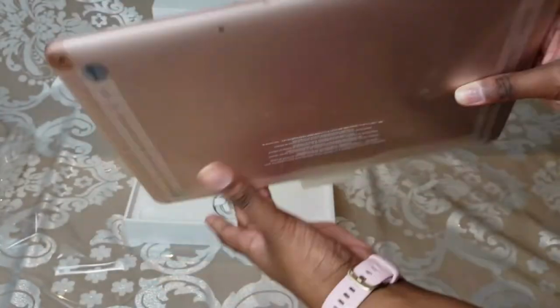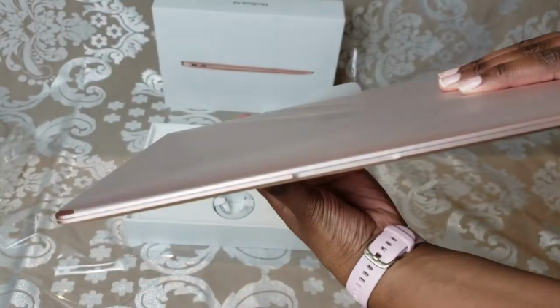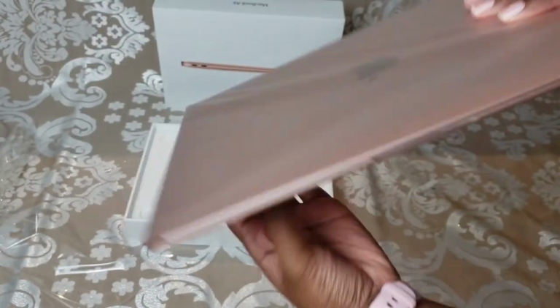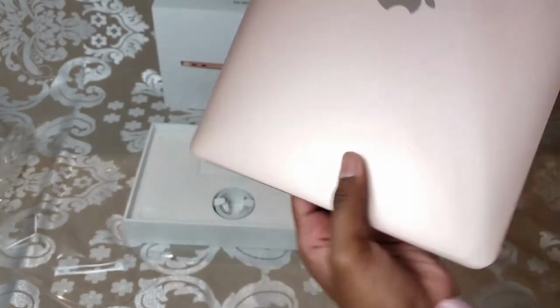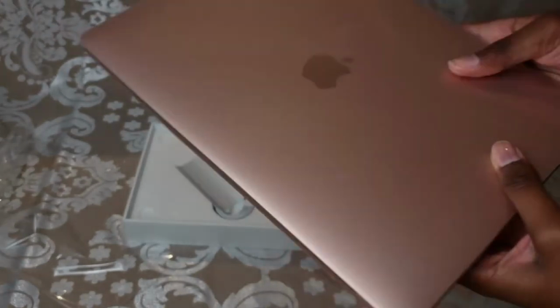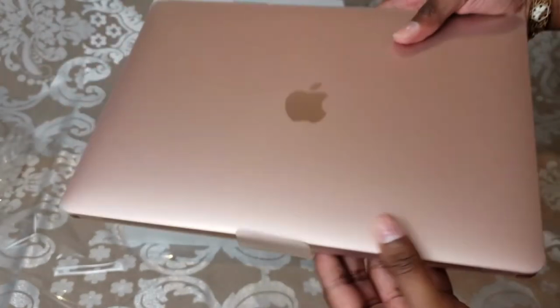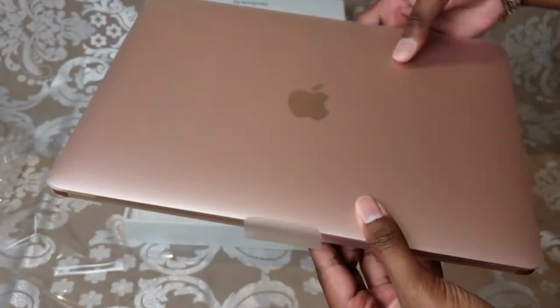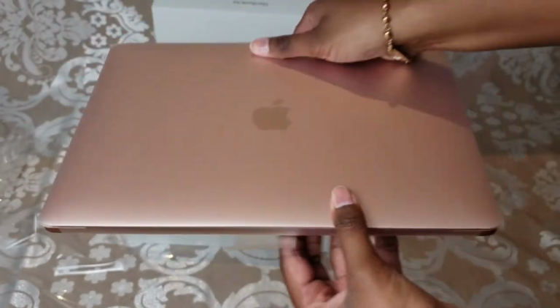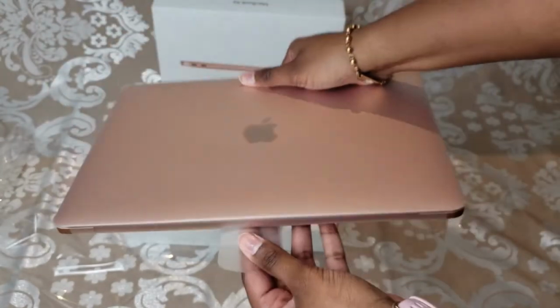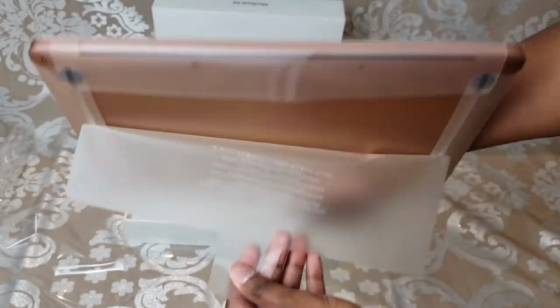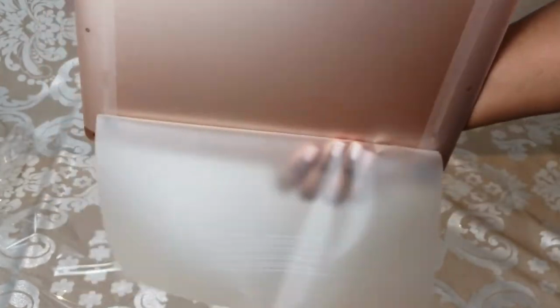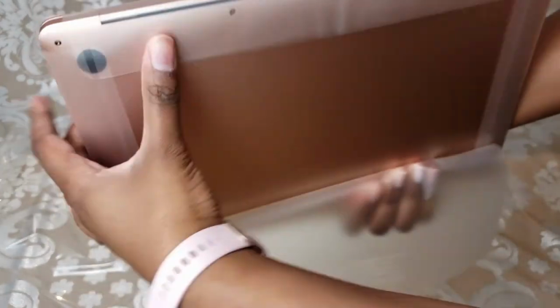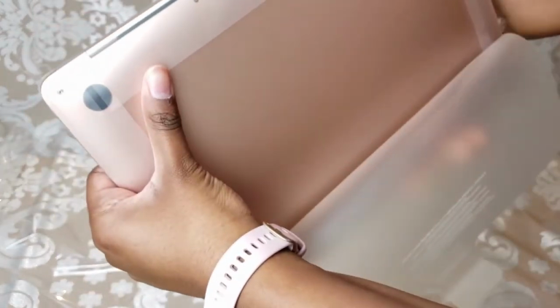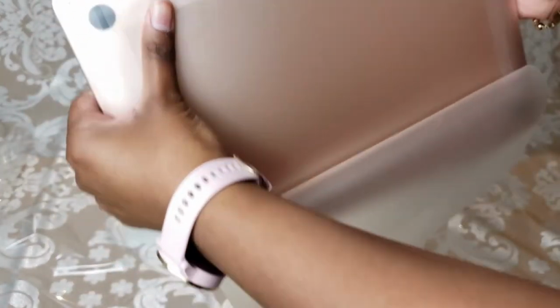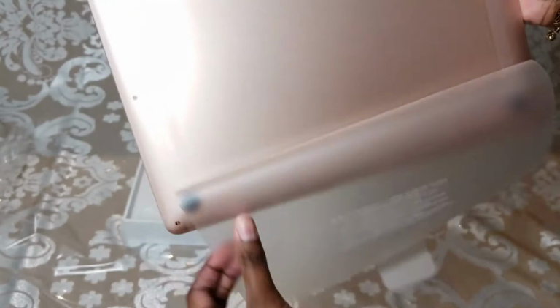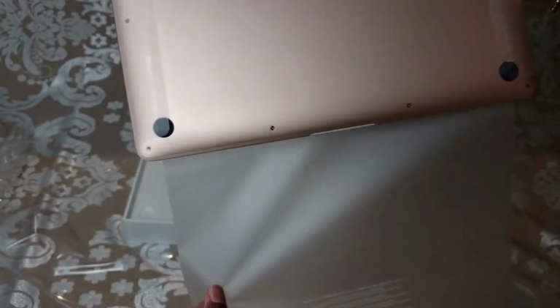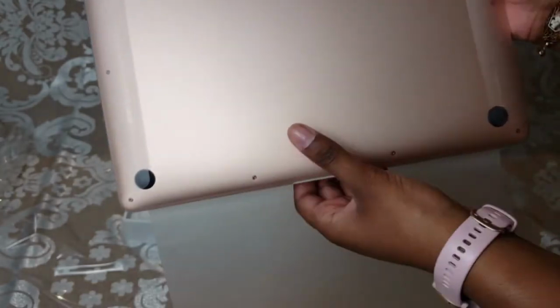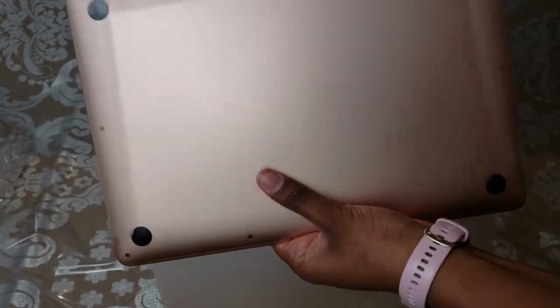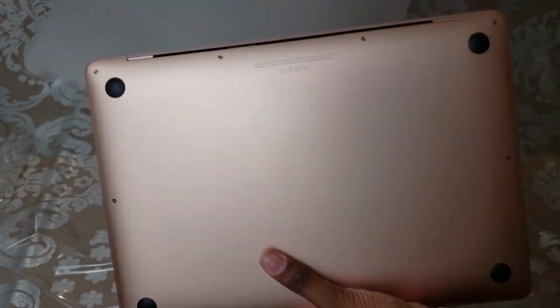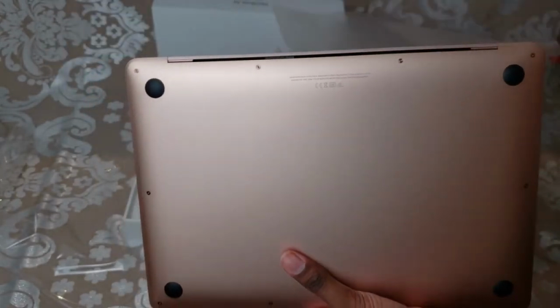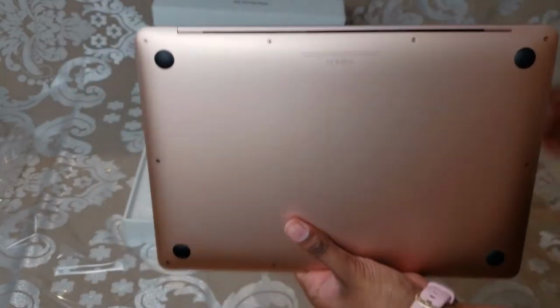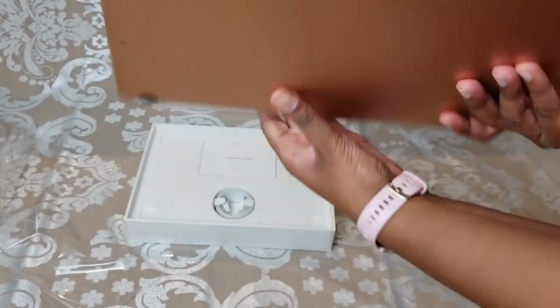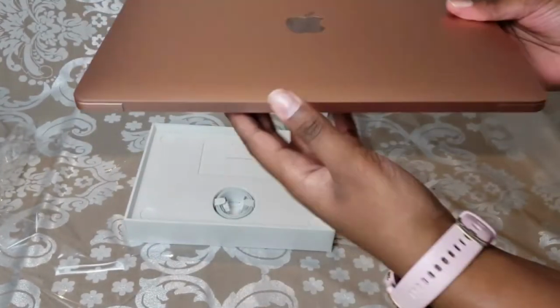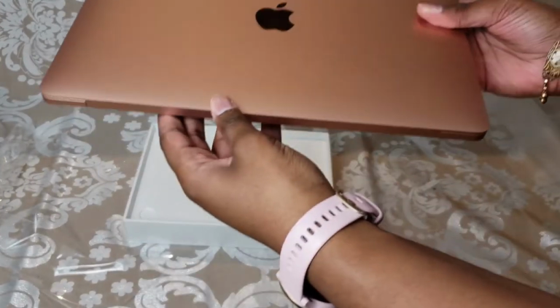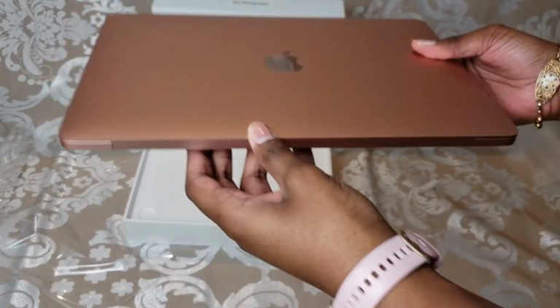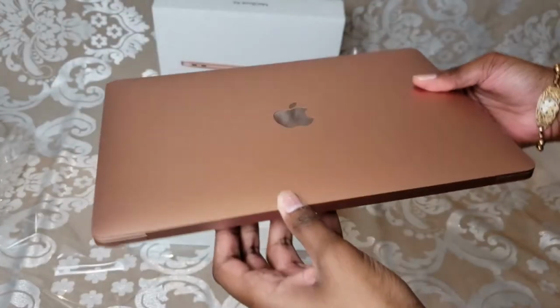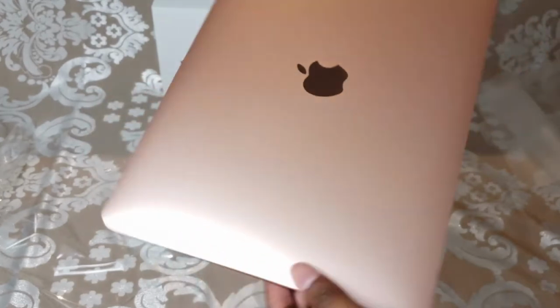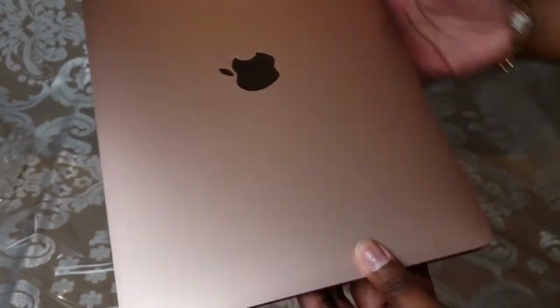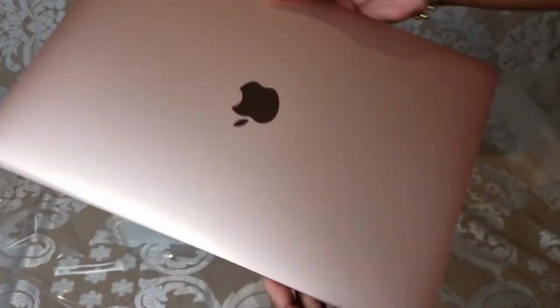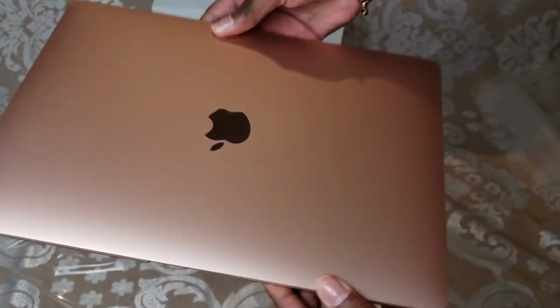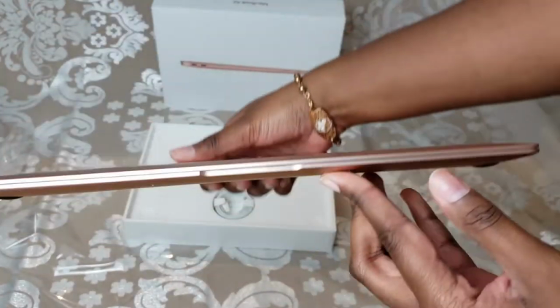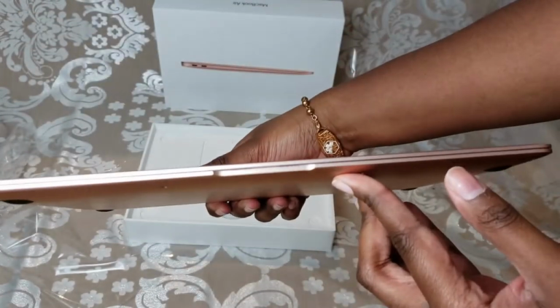And now let's go ahead and take the sticker off that's on here so you guys can see it more clearly. All right, so here it is unboxed.